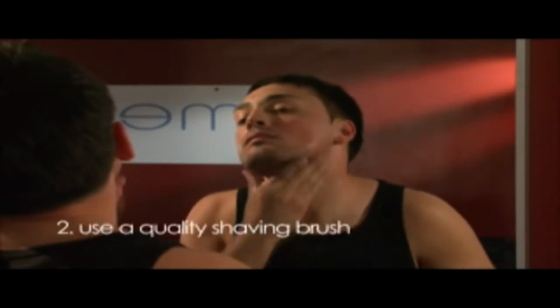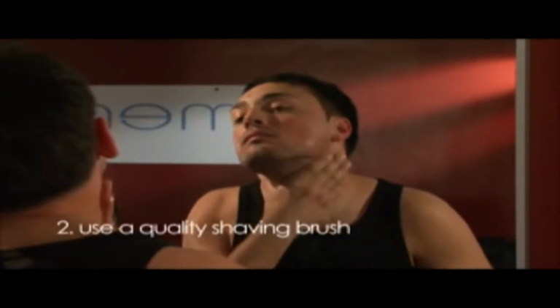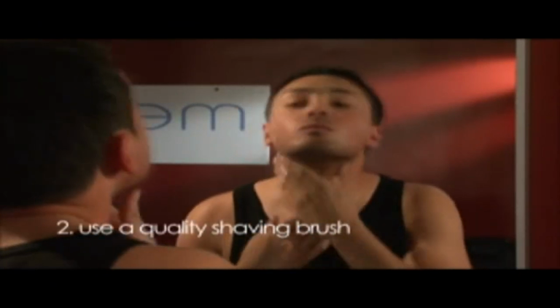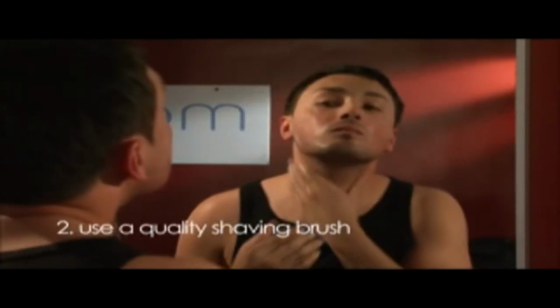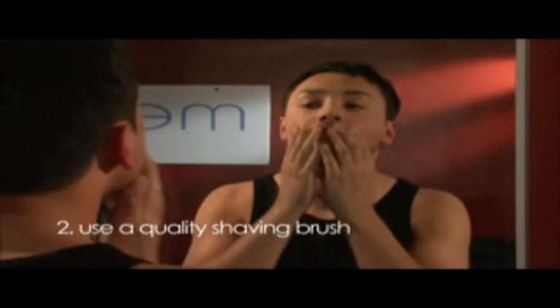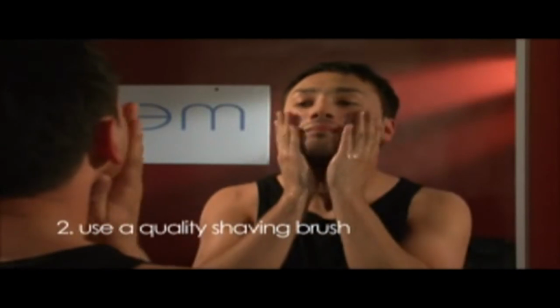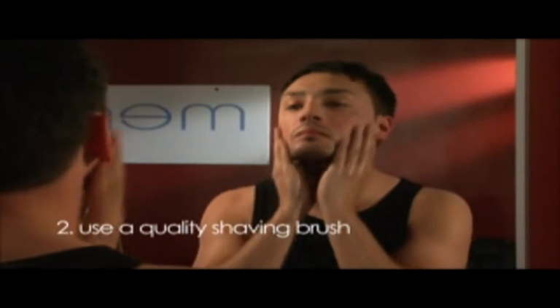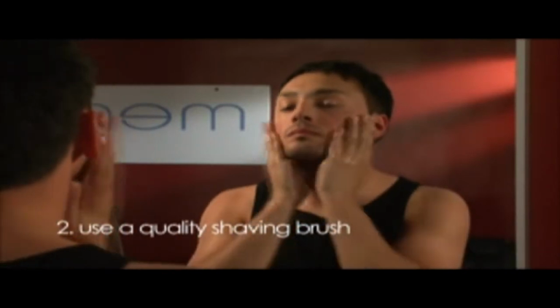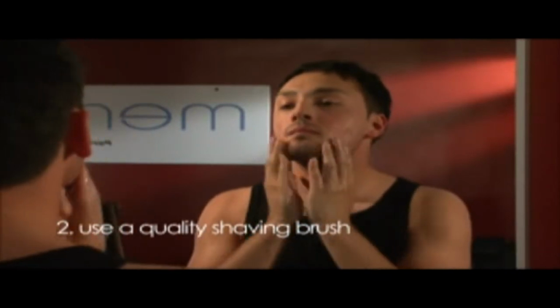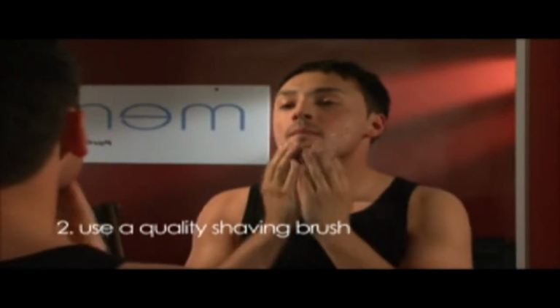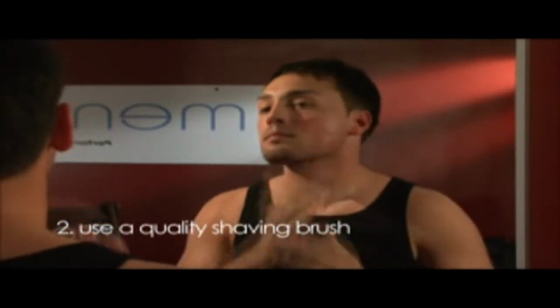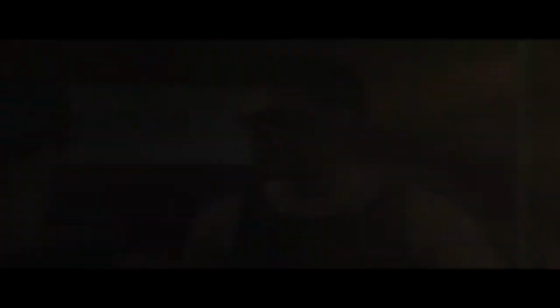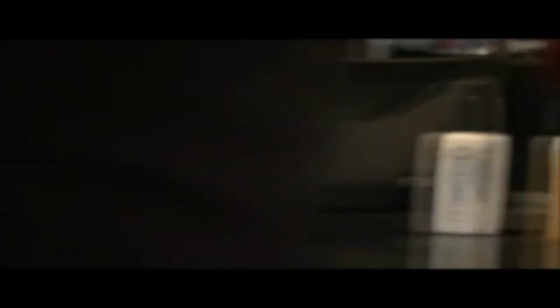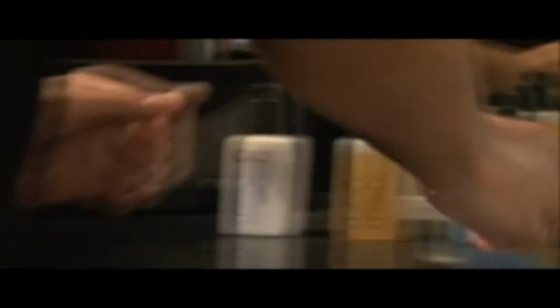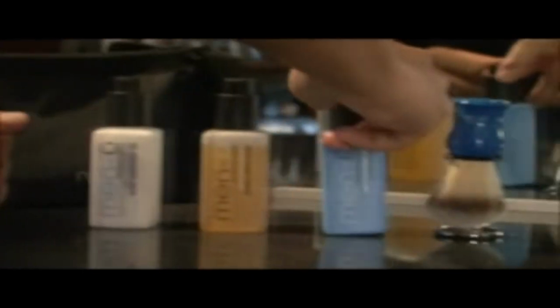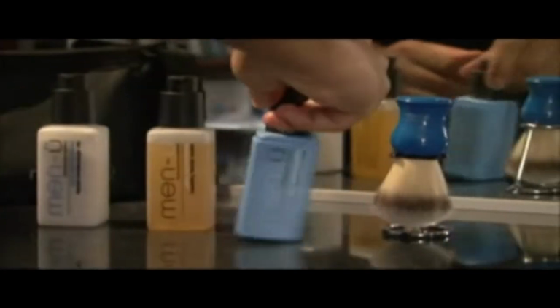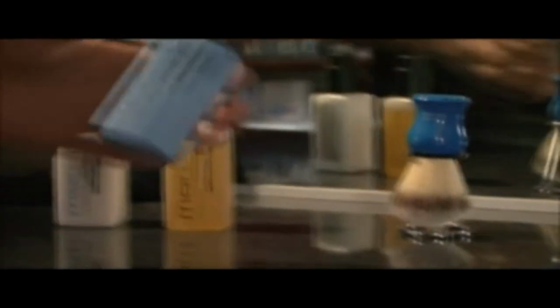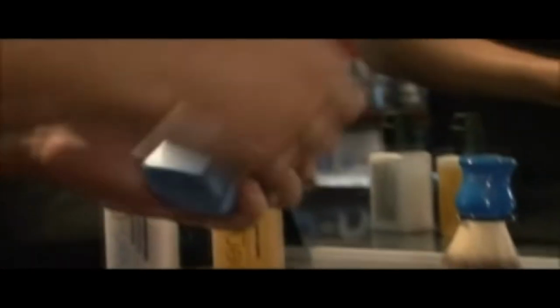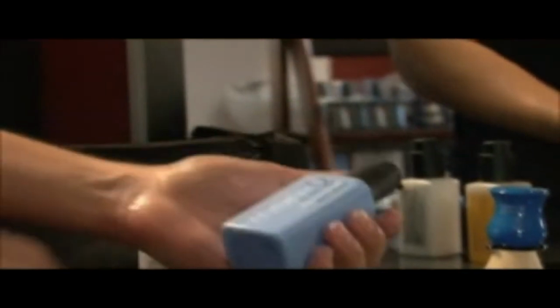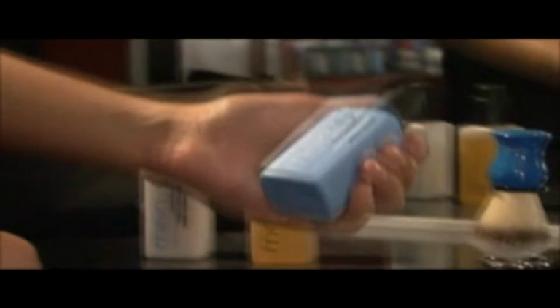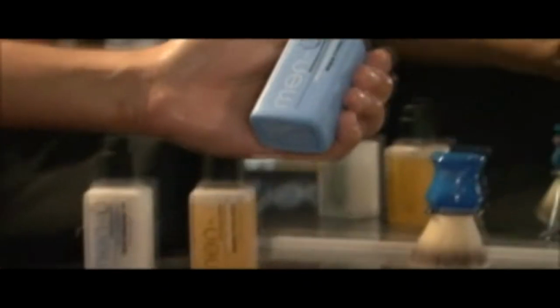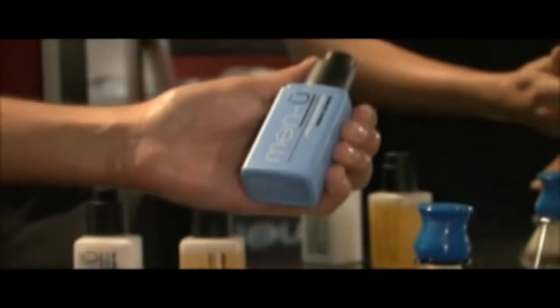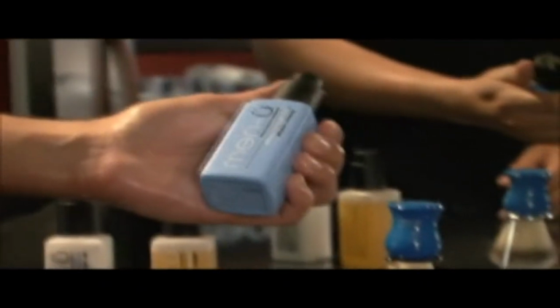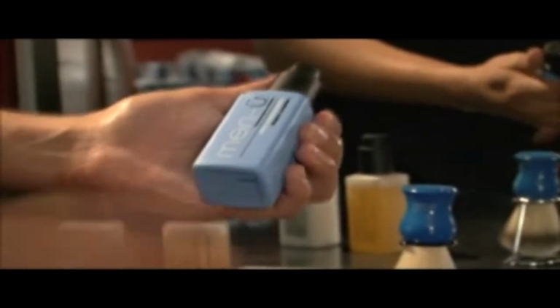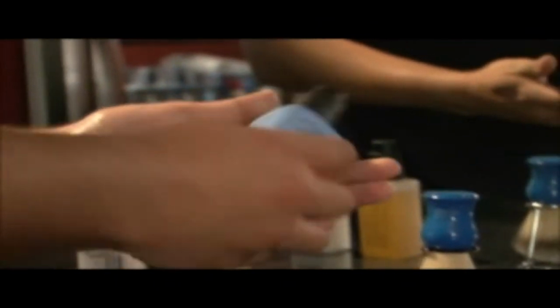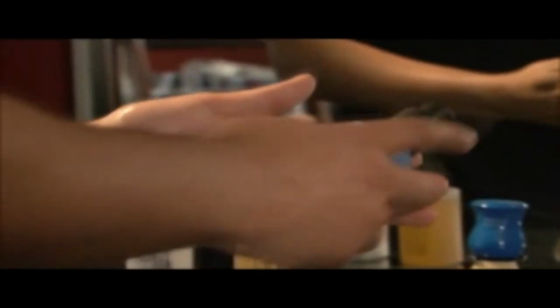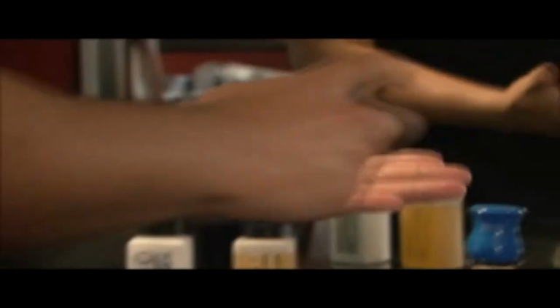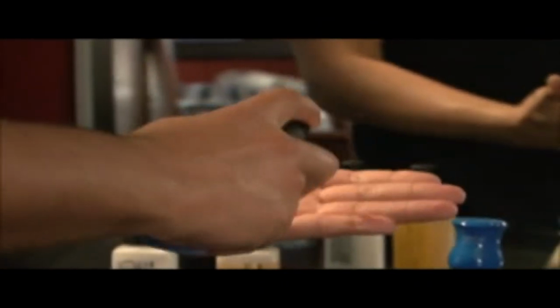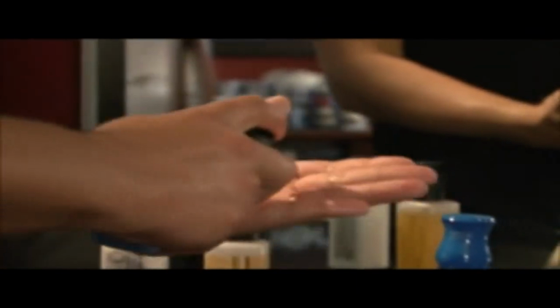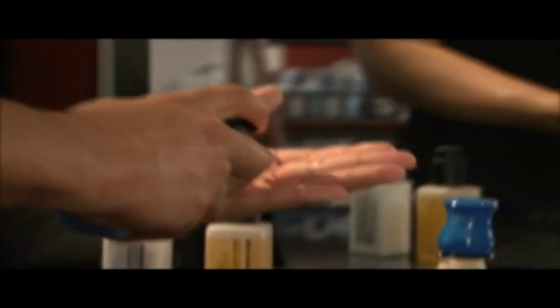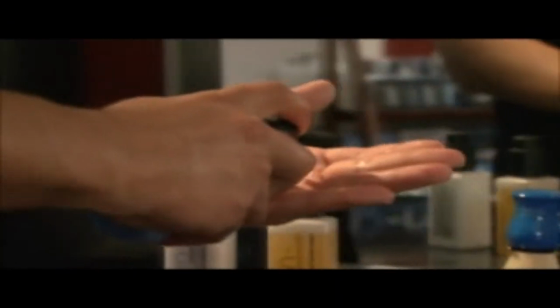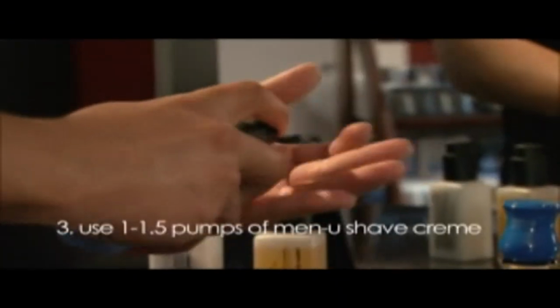Tip 2: Ideally use a quality shaving brush such as a Men You, Barbier, or Premier. This will help raise the beard for a closer shave and create a less aerated cream.